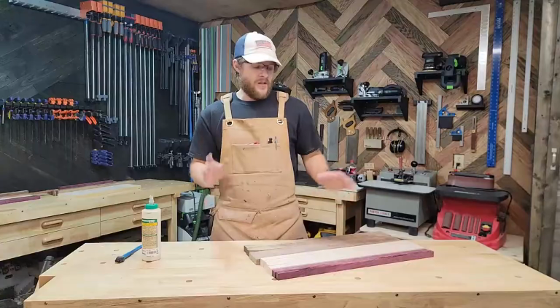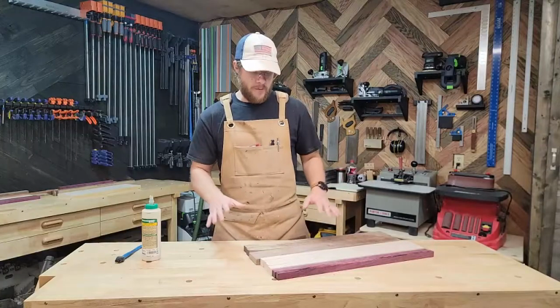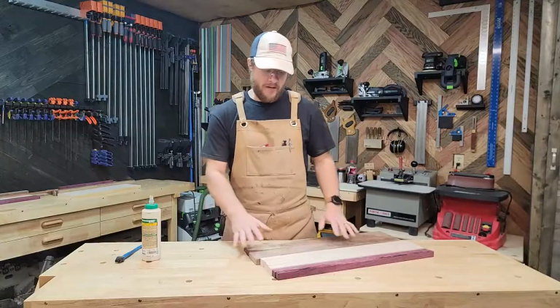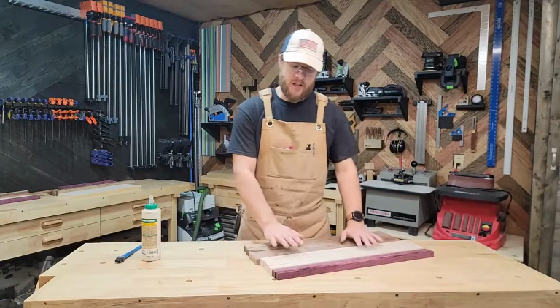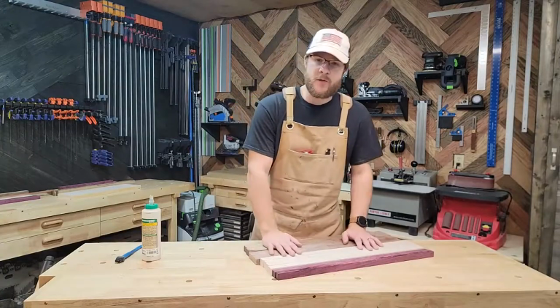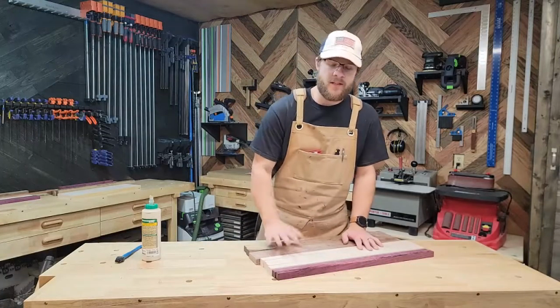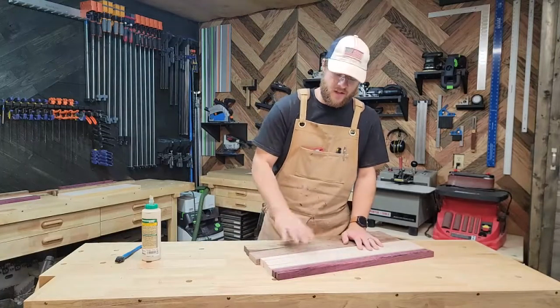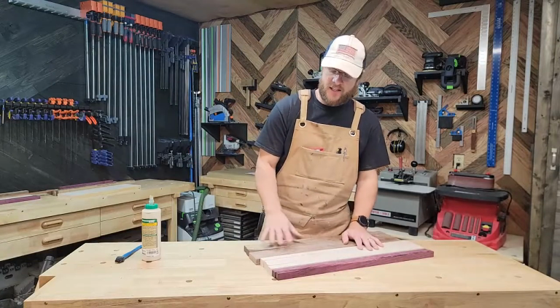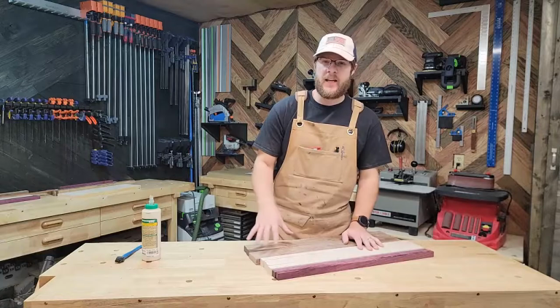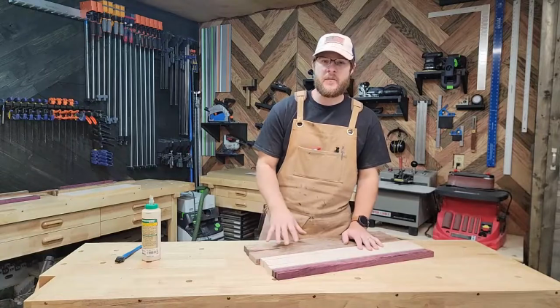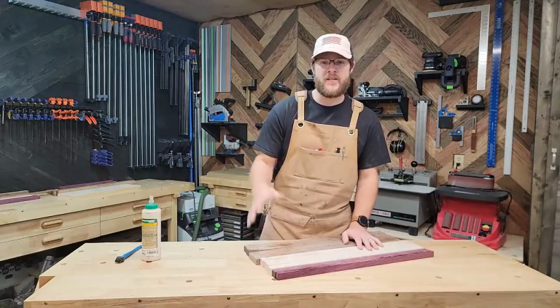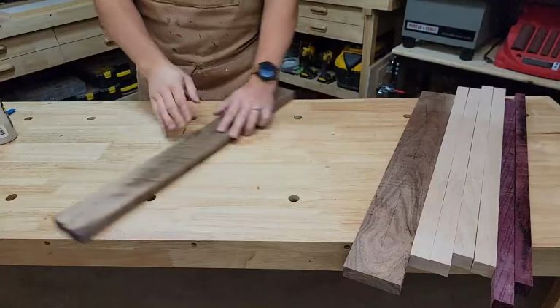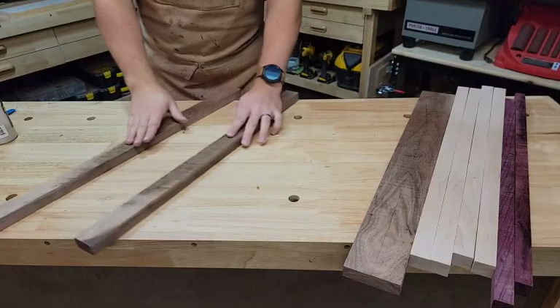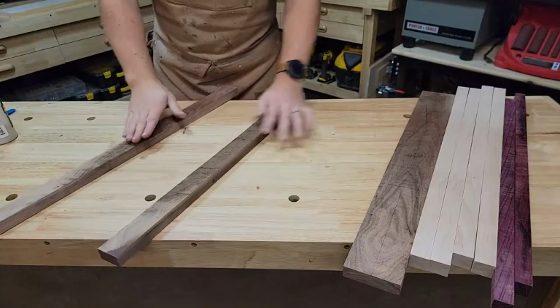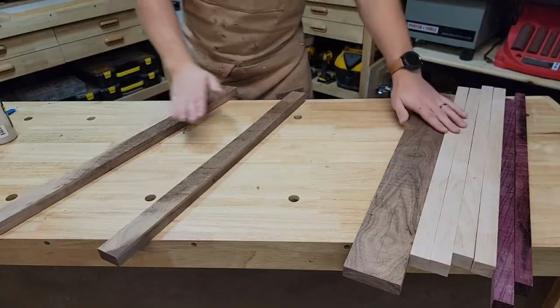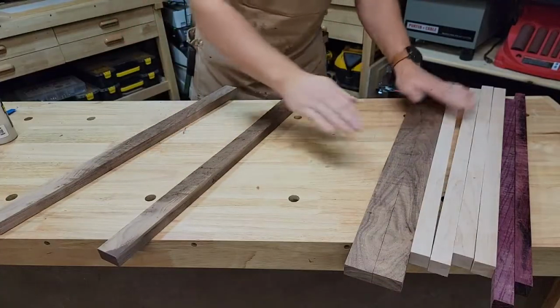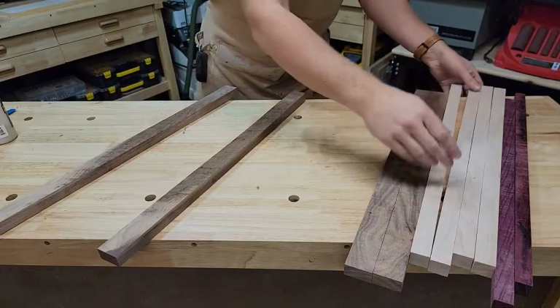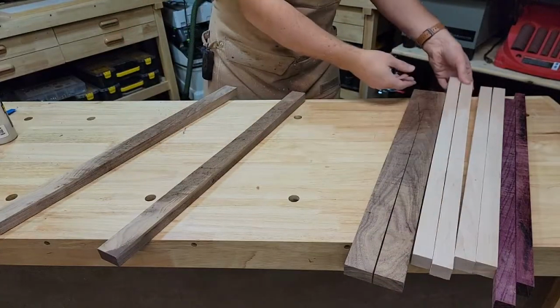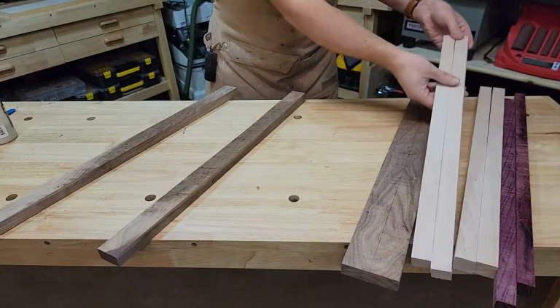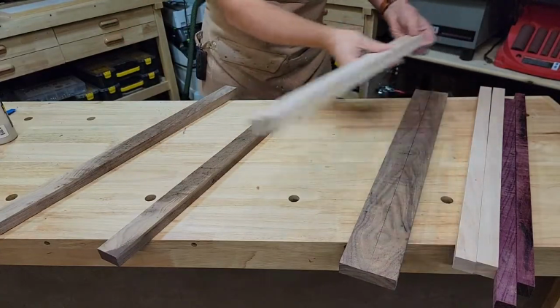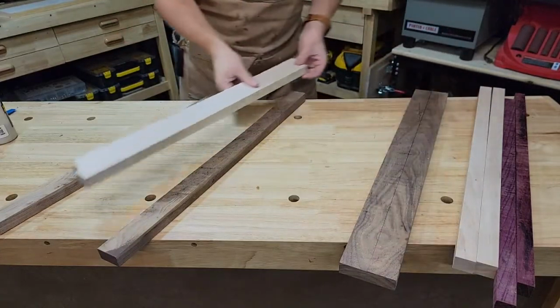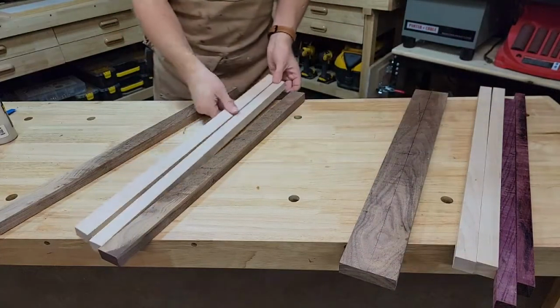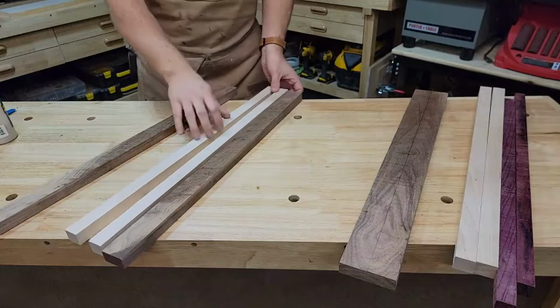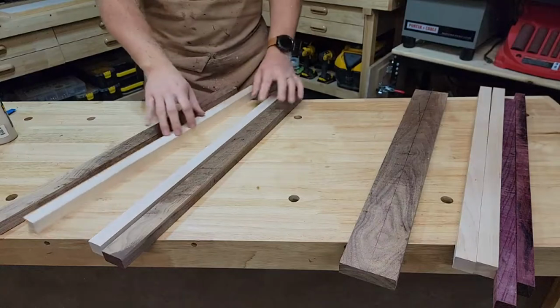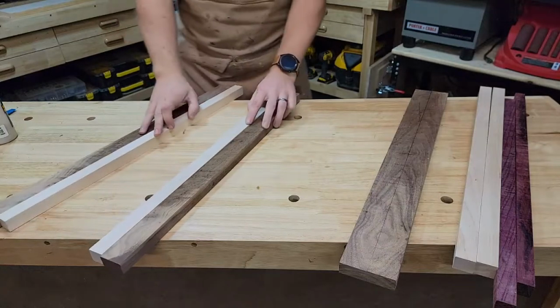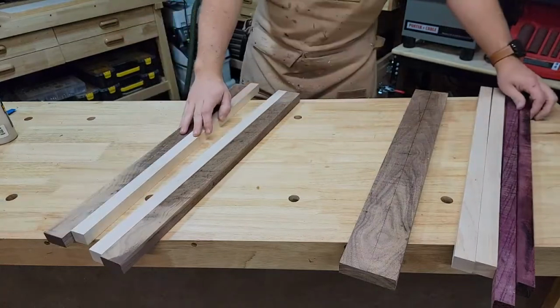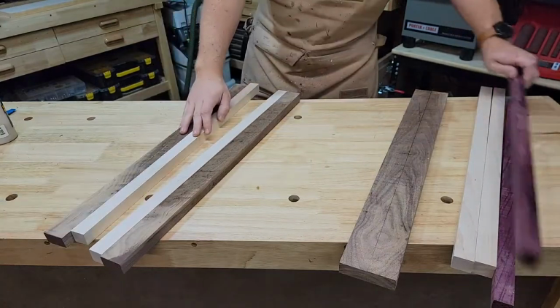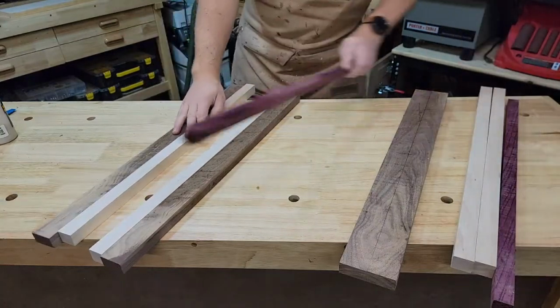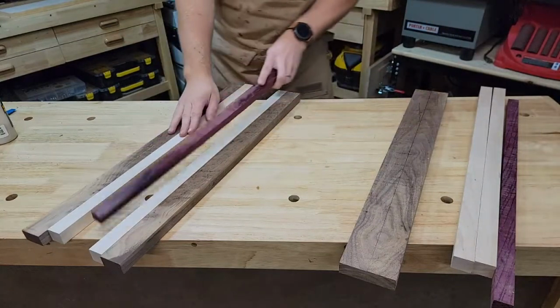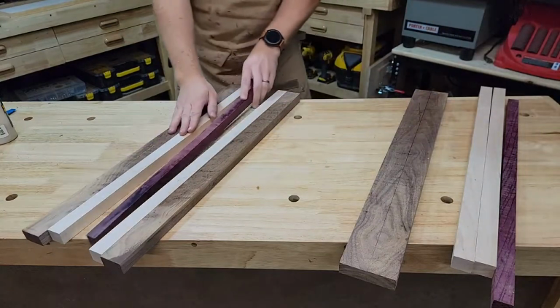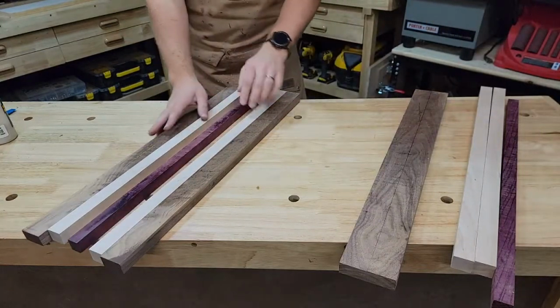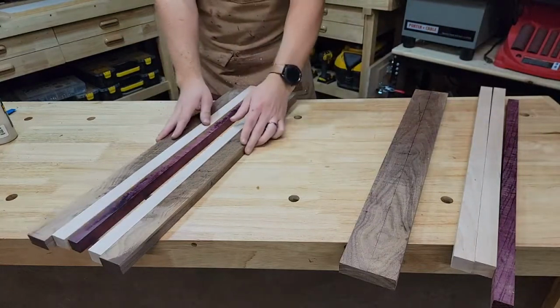Now that we have everything cut to width we can go ahead and lay out our pattern. I'm going to do a border of walnut followed by two pieces of hard maple, with the center being a nice stripe of purple heart.